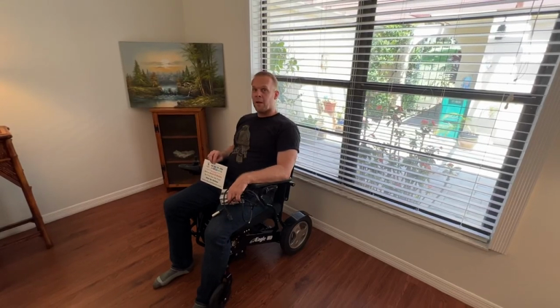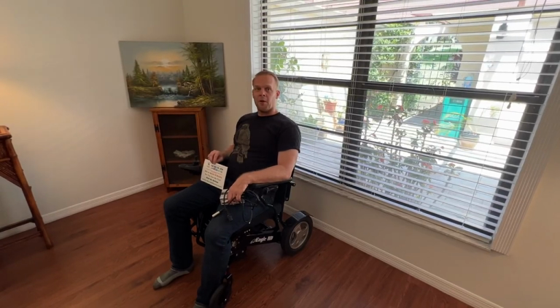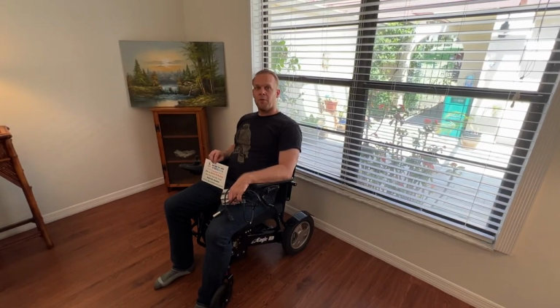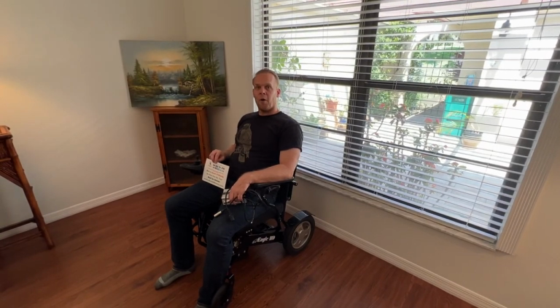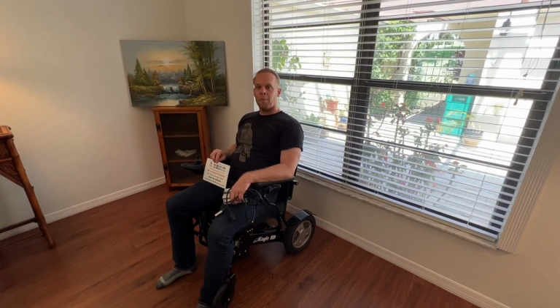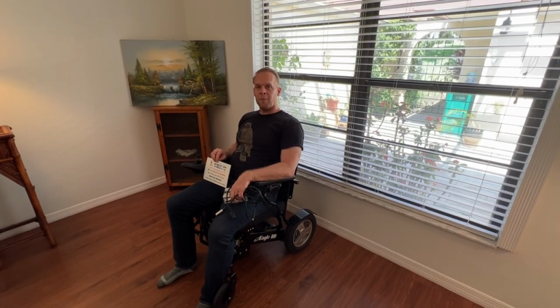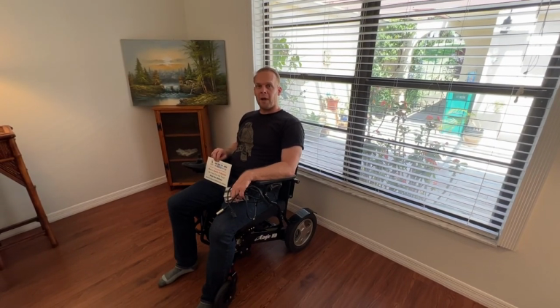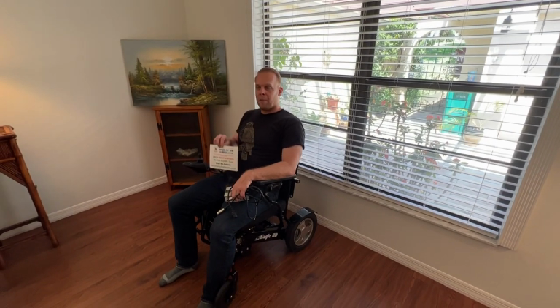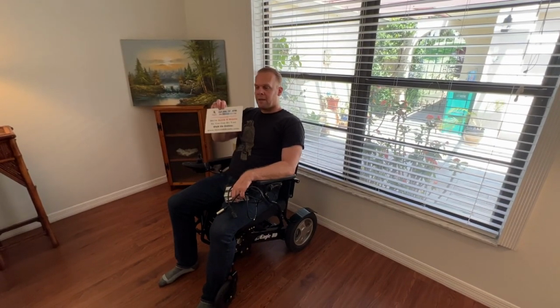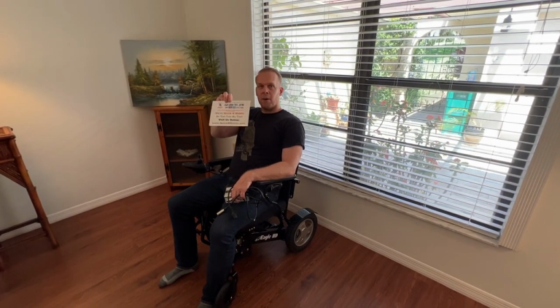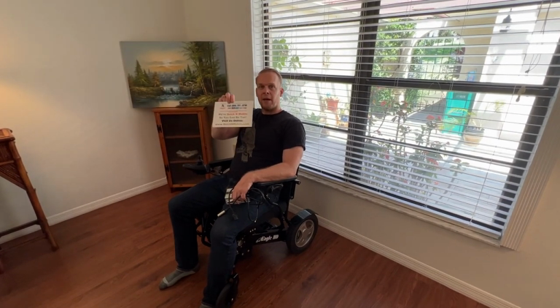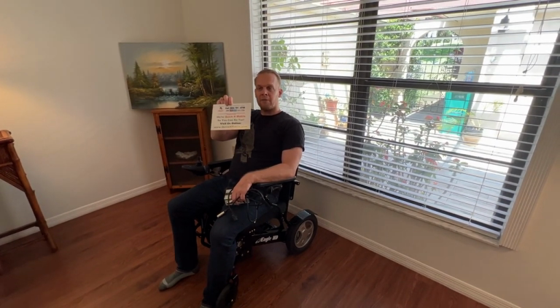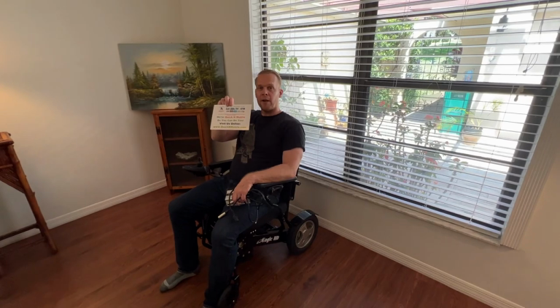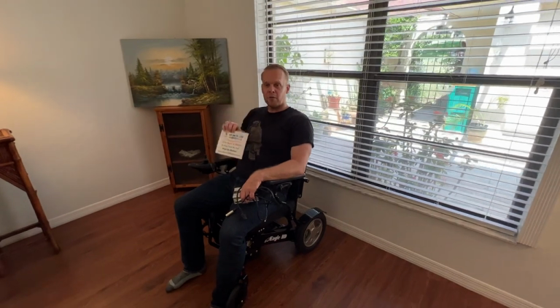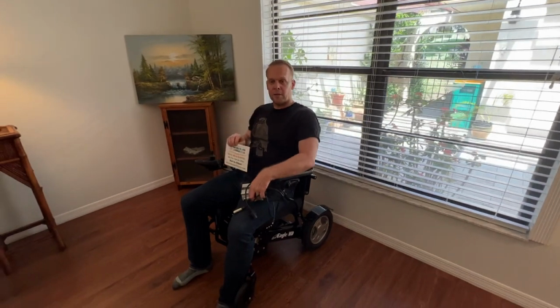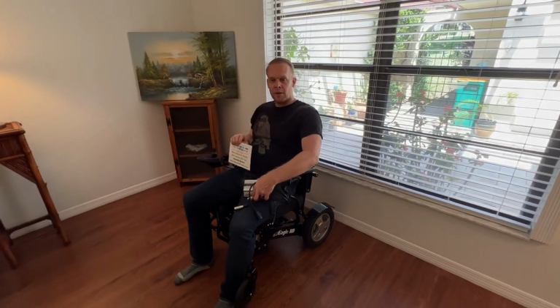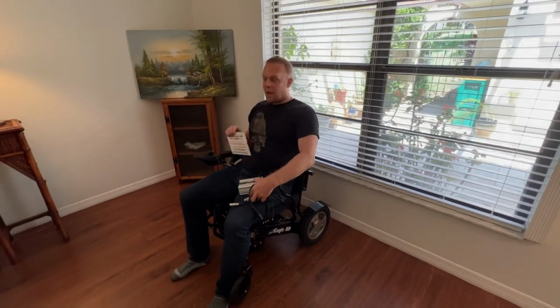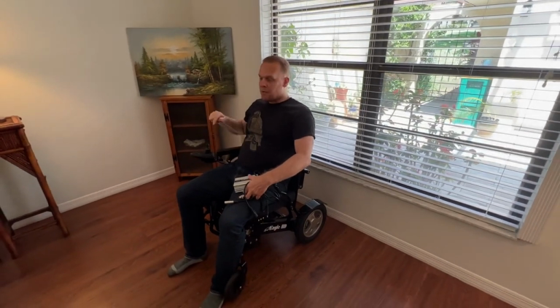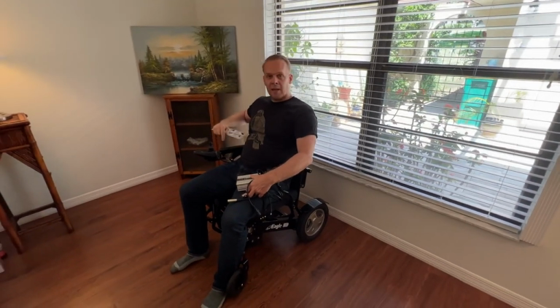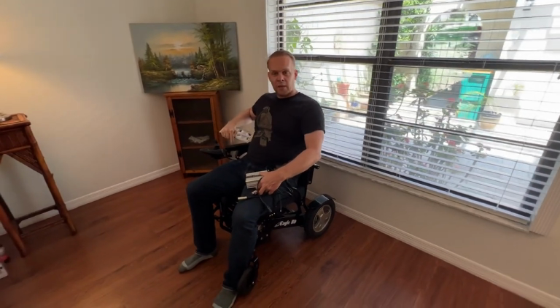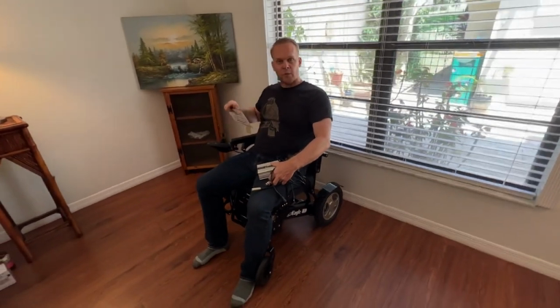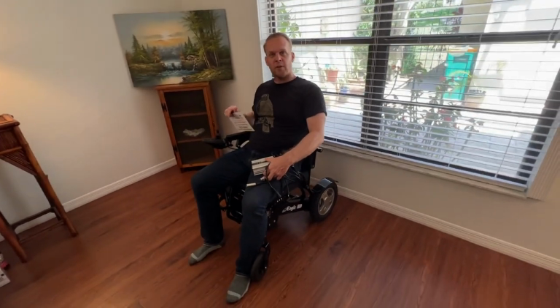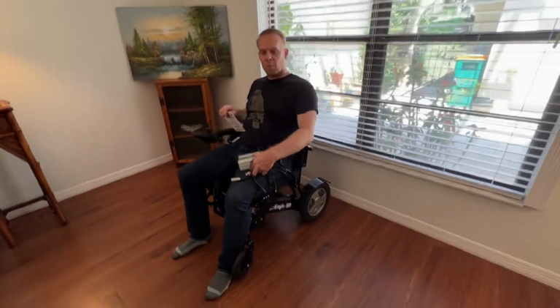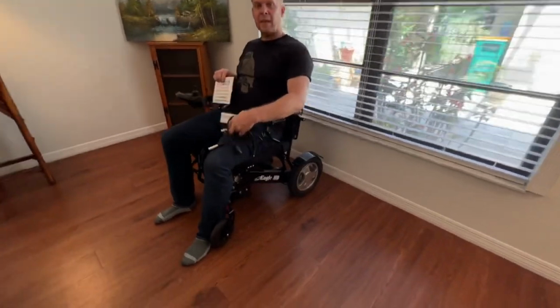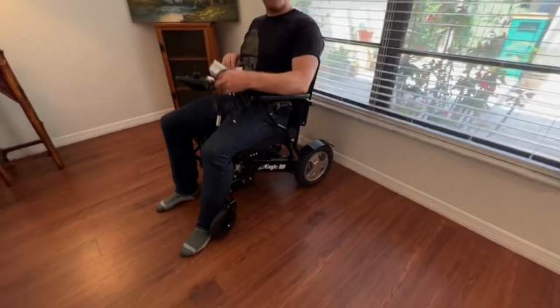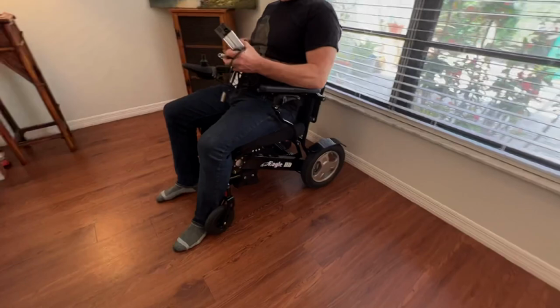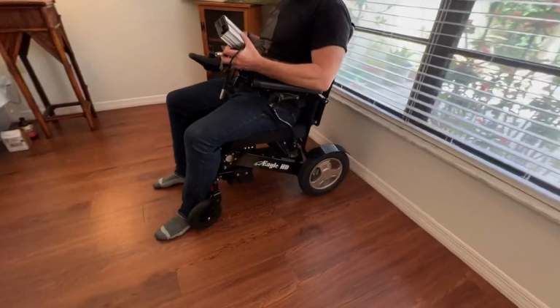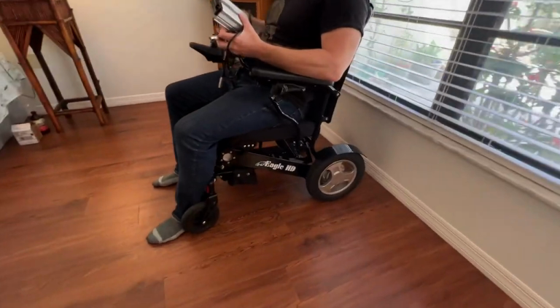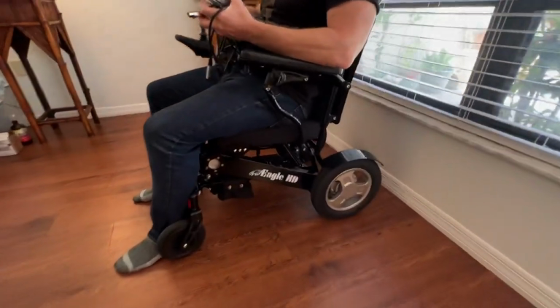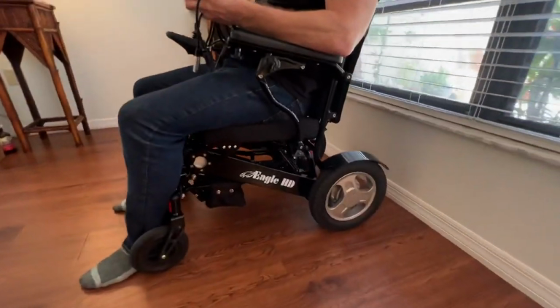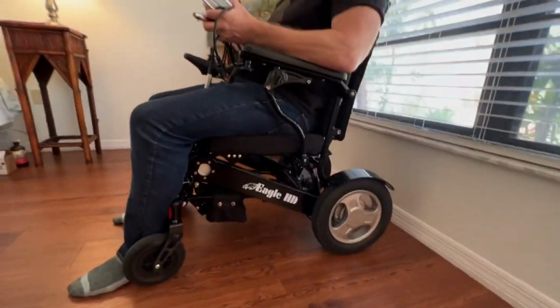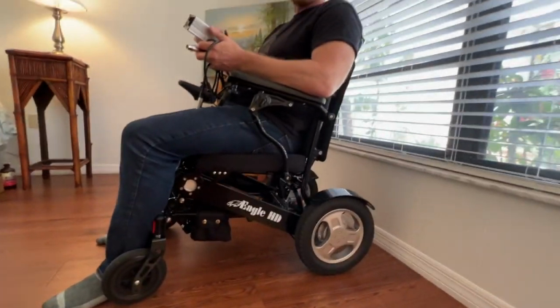Hello, this is Paul from QuickenMobile.com. In one hand I have our contact information, and I'm sitting in a 2022 Black Eagle Power Foldable Wheelchair that holds up to 400 pounds.